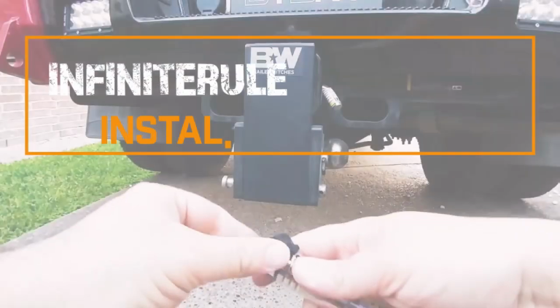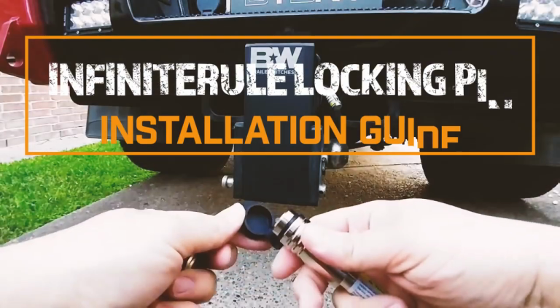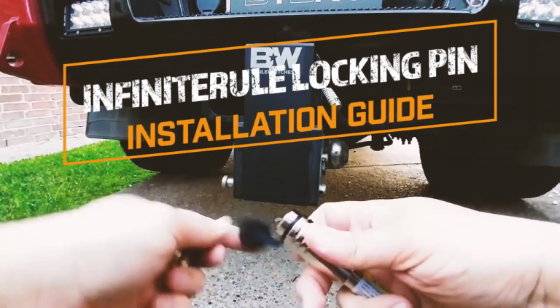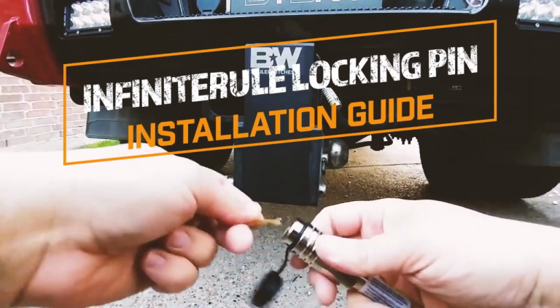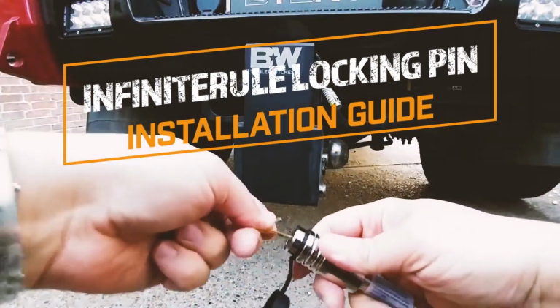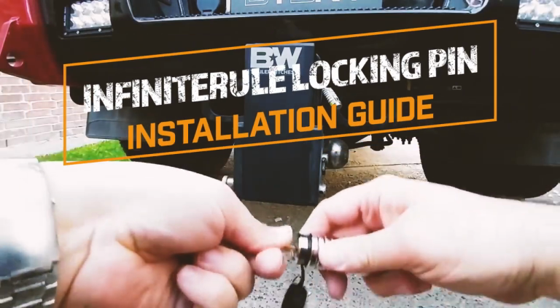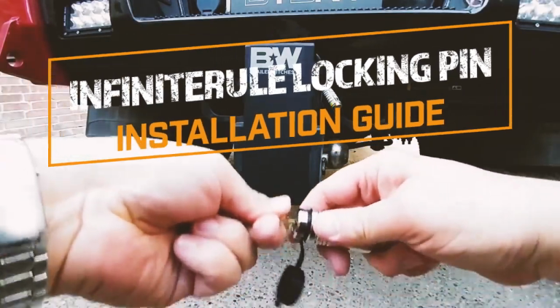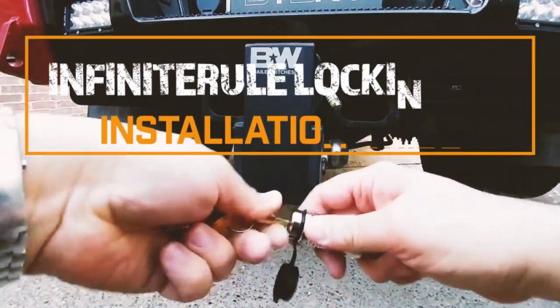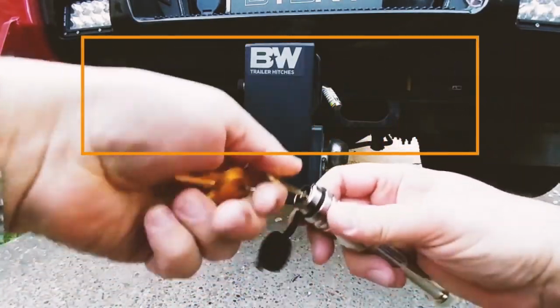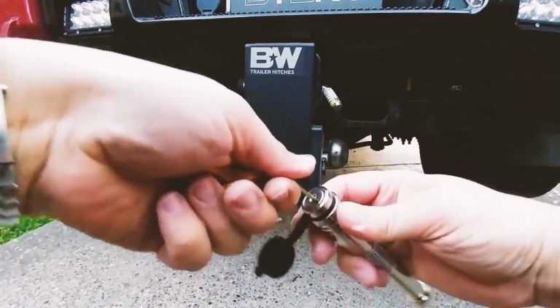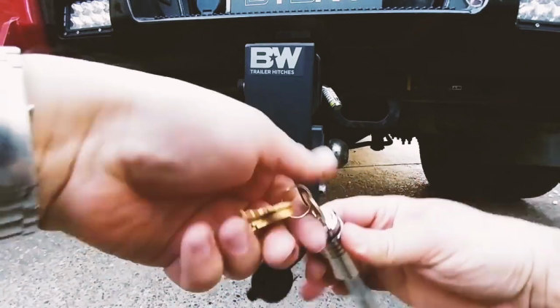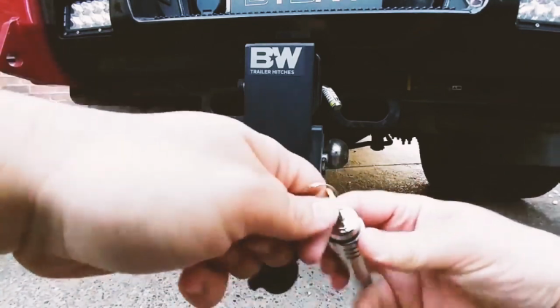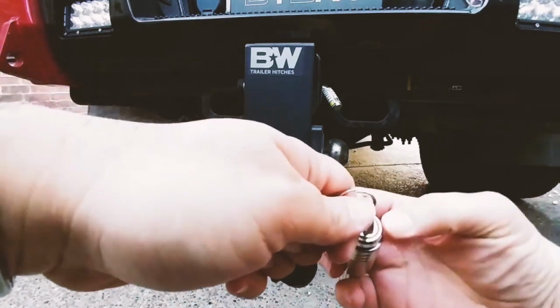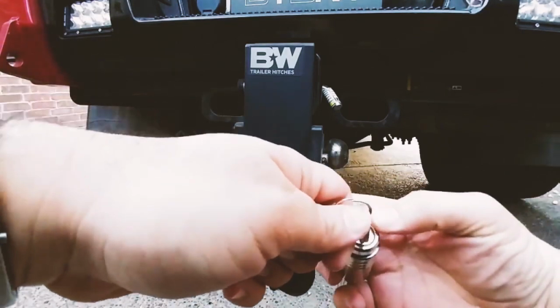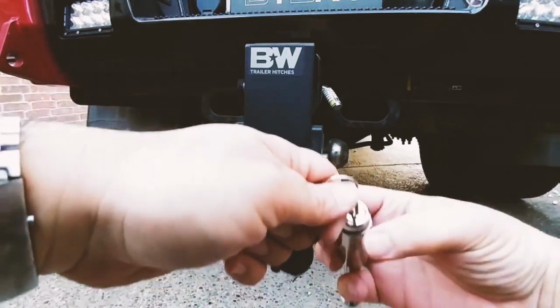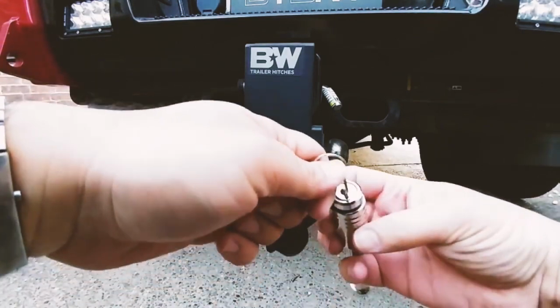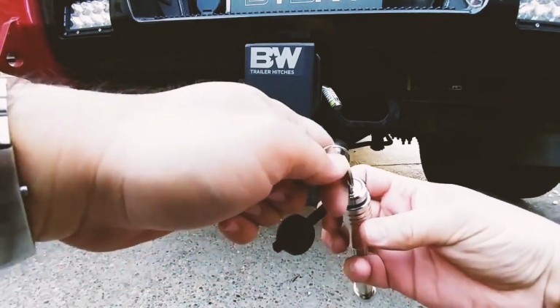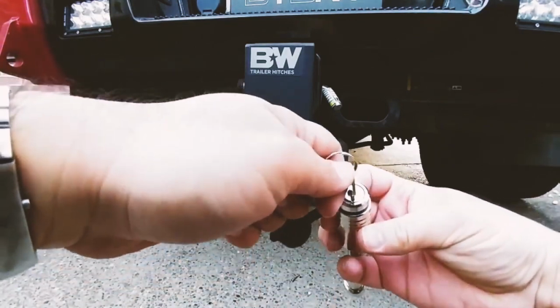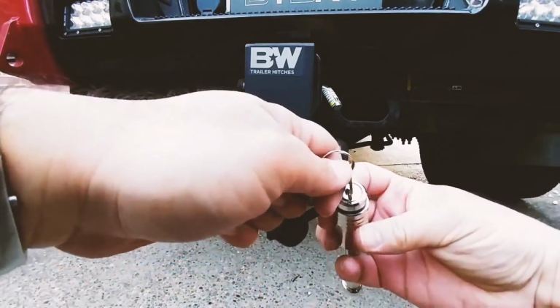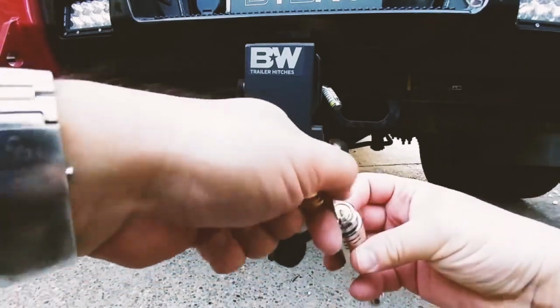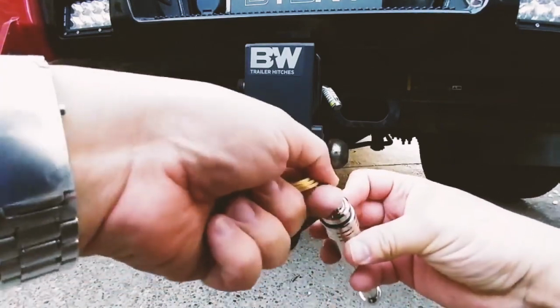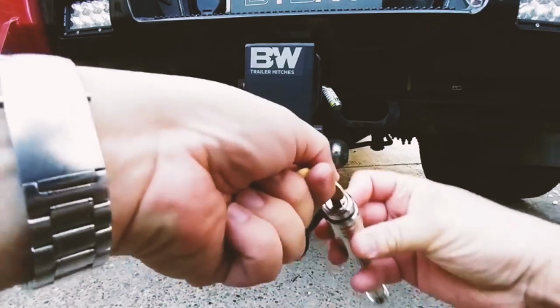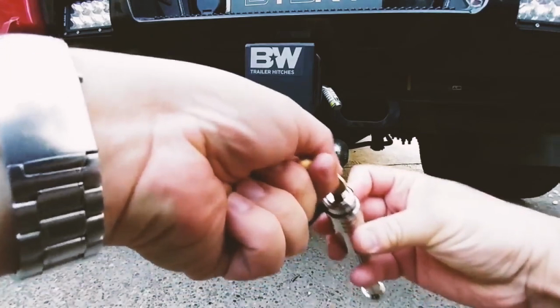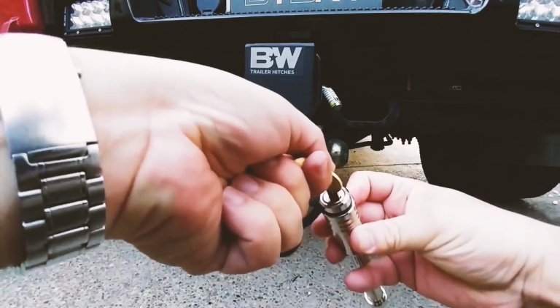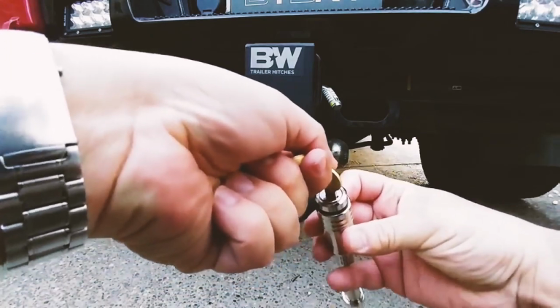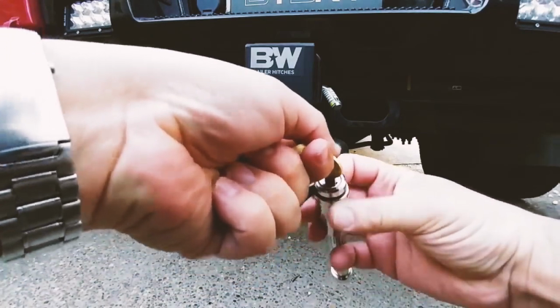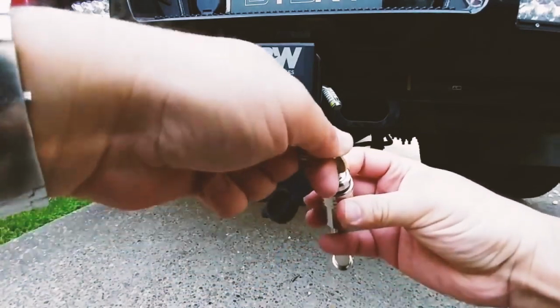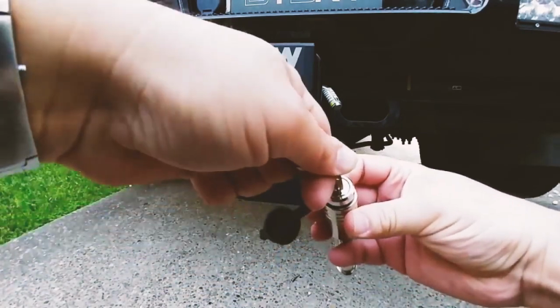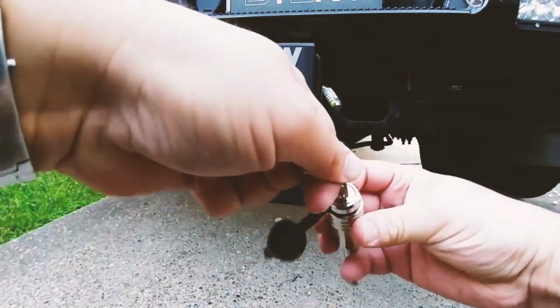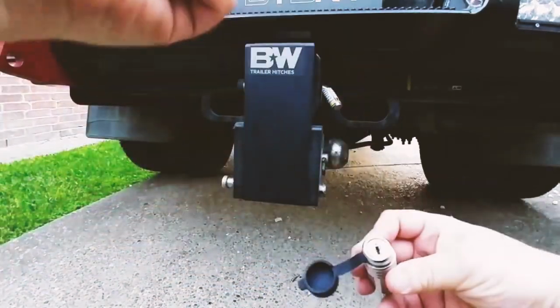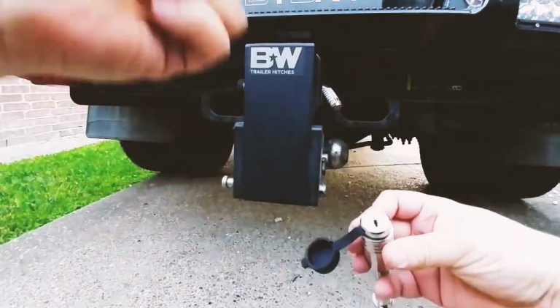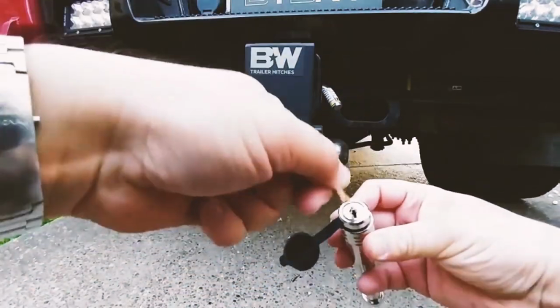The first thing you want to do is remove the rubber cap and insert your key. There are these little notches right here that indicate specifically where the key can go in or come out. If you're in the middle, you won't be able to pull the key out, but if you're right on a notch, the key slides right out.